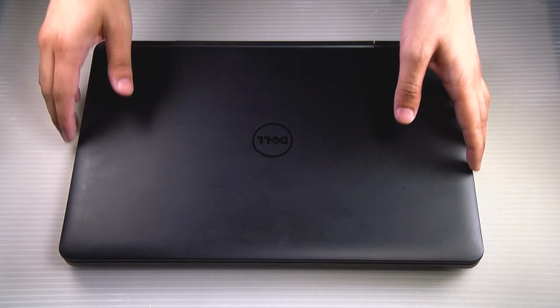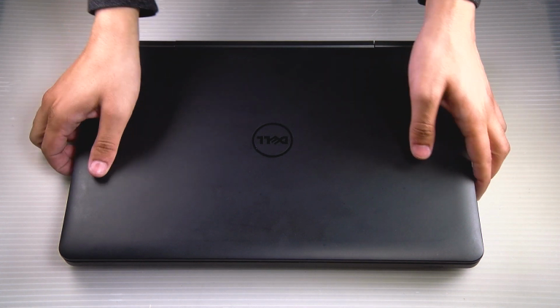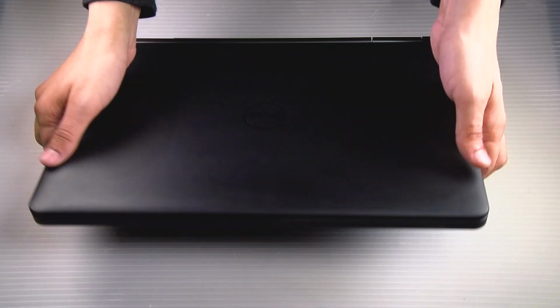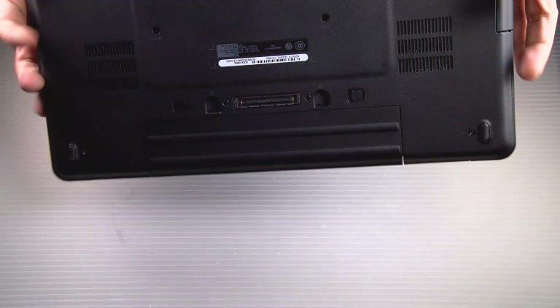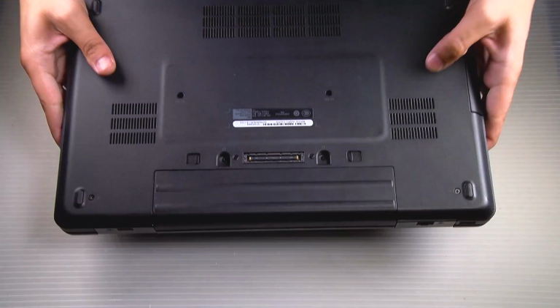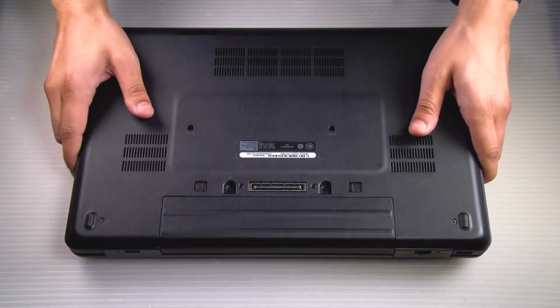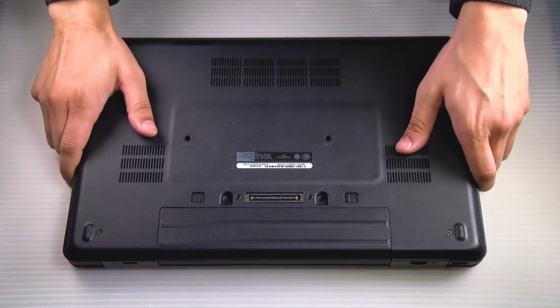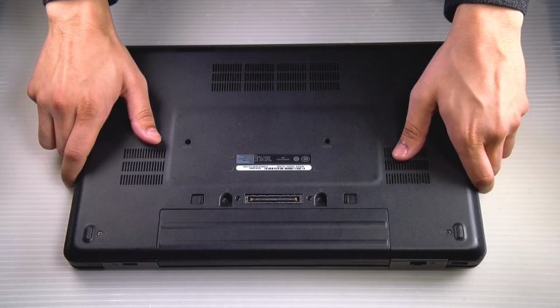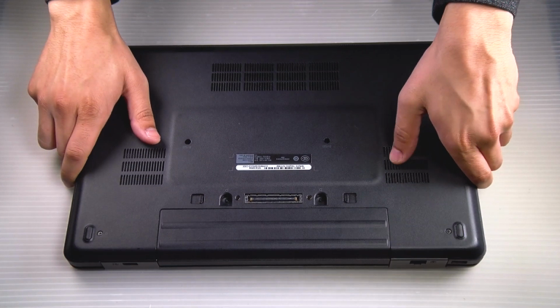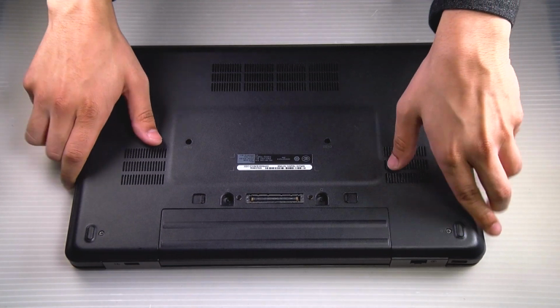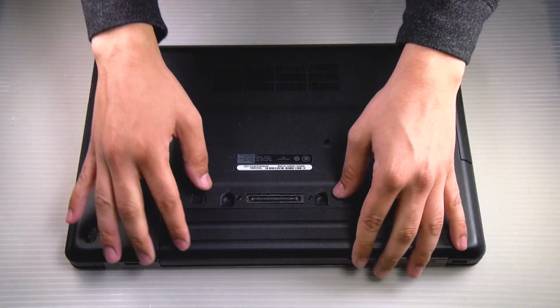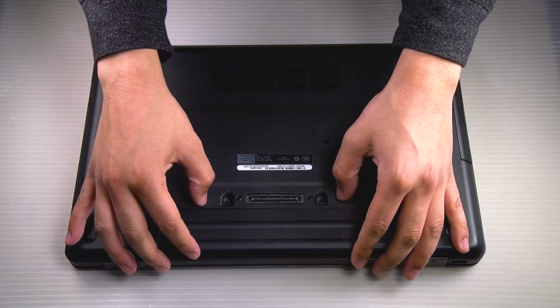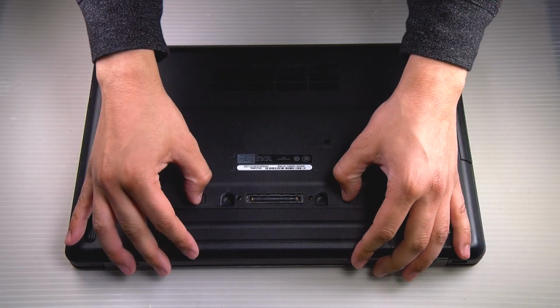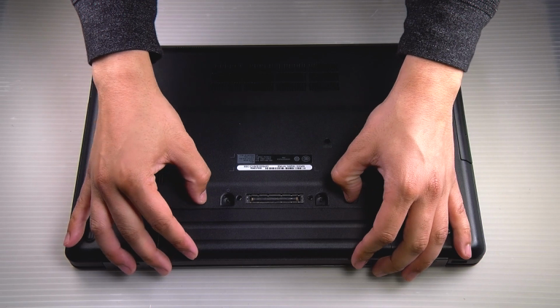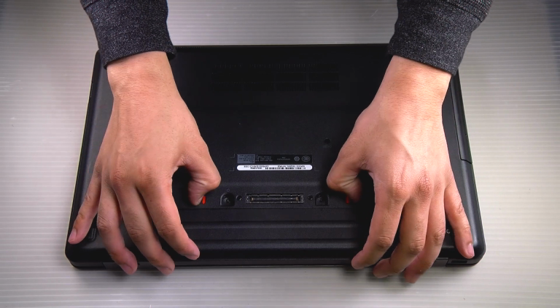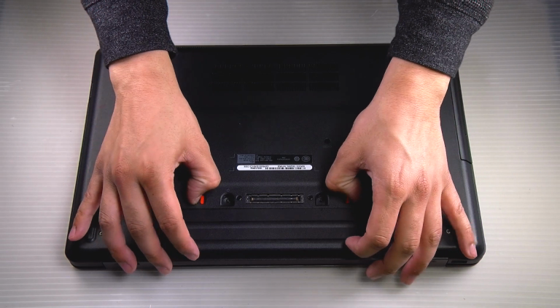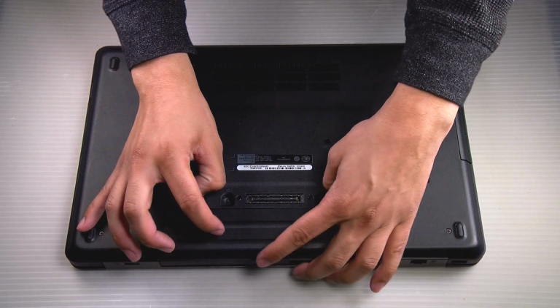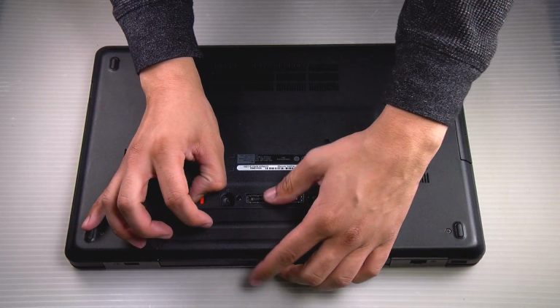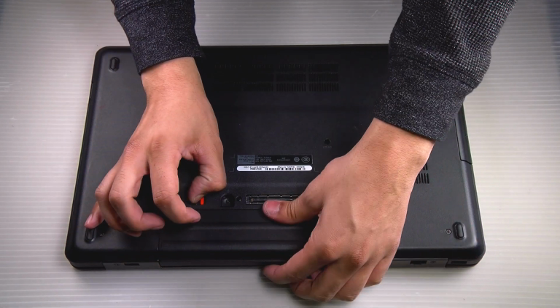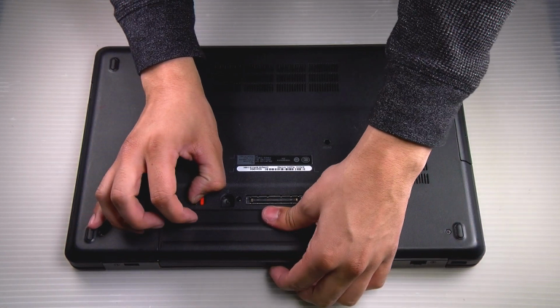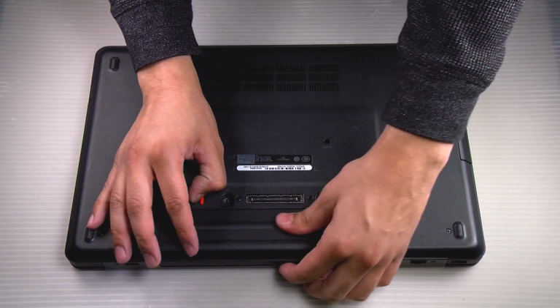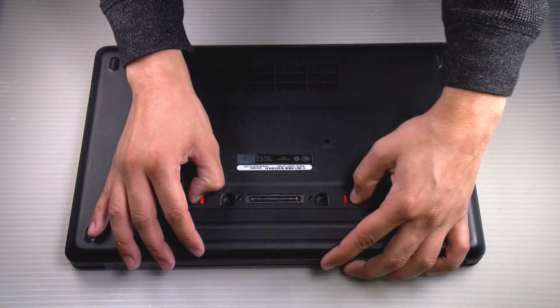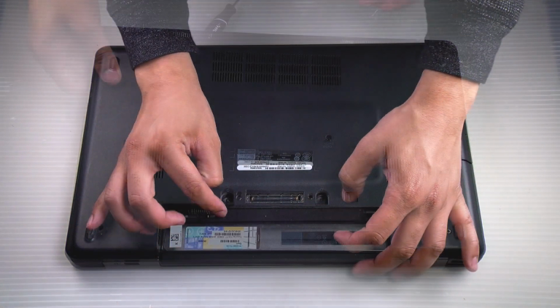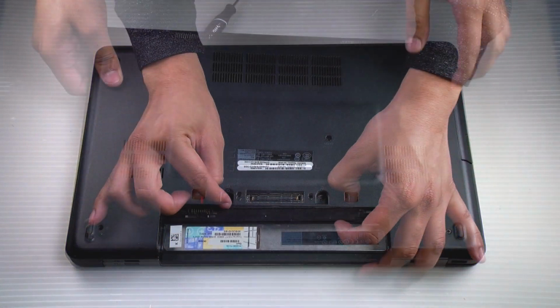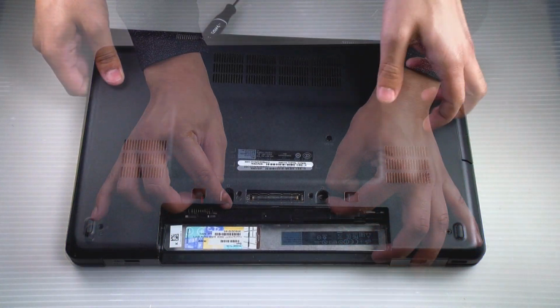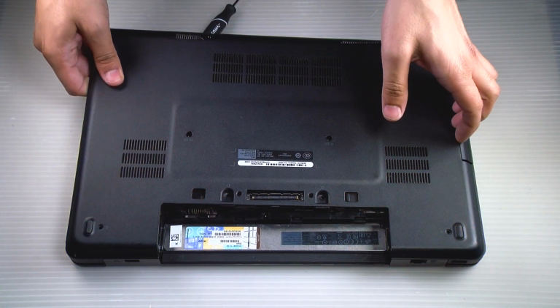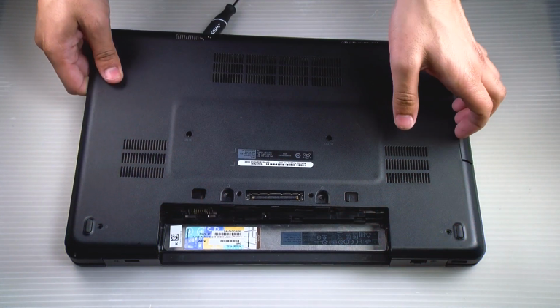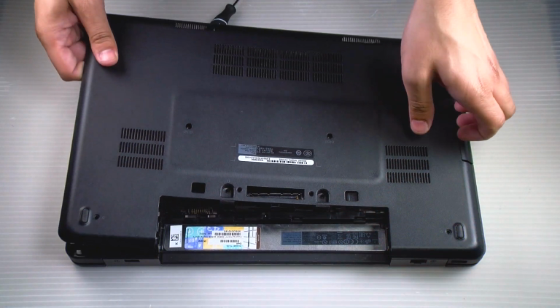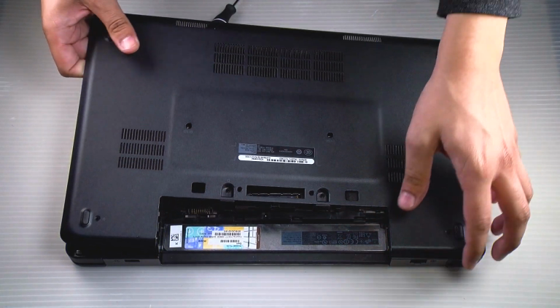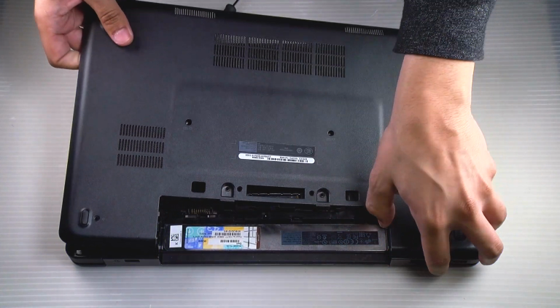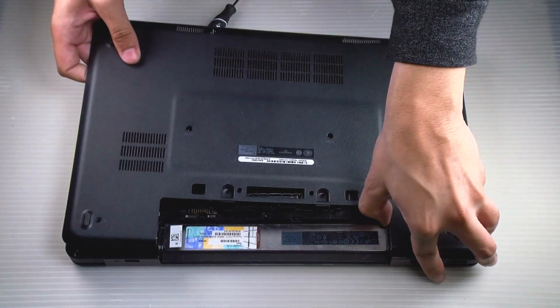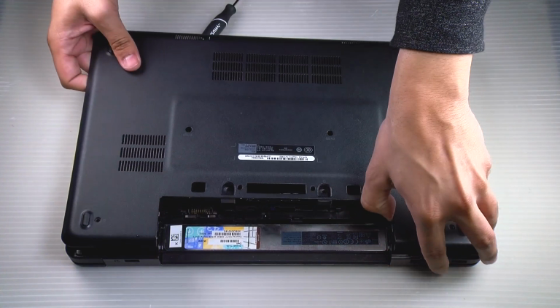First thing we do is flip the machine. You want to remove the battery and the bottom plate. I'll include that in the top right corner for those who haven't seen it.